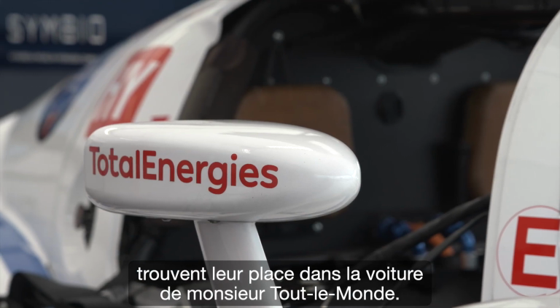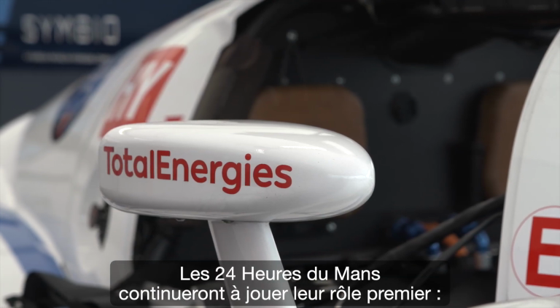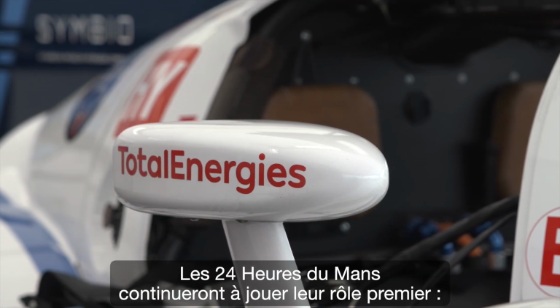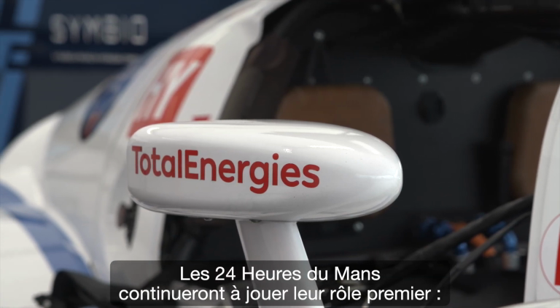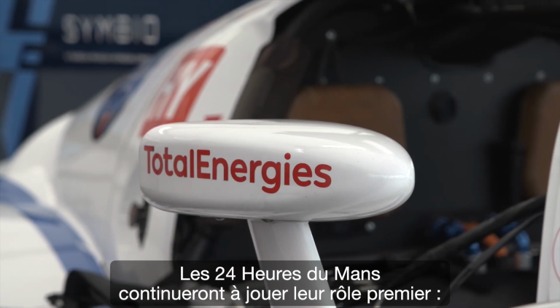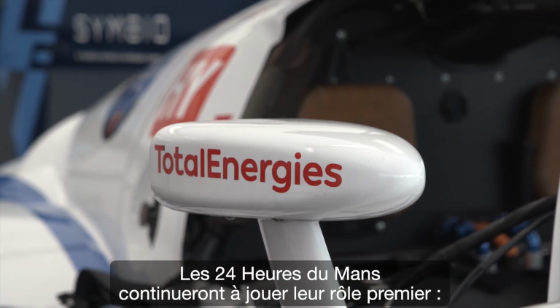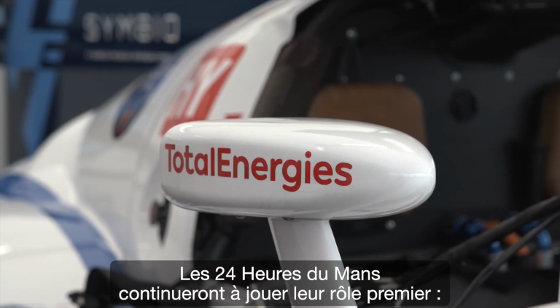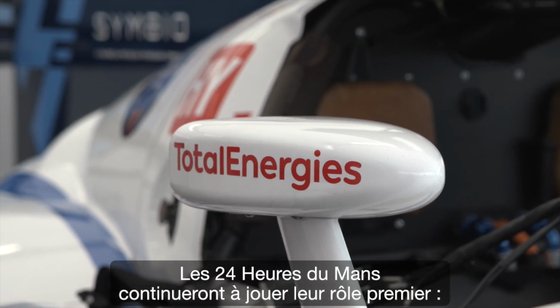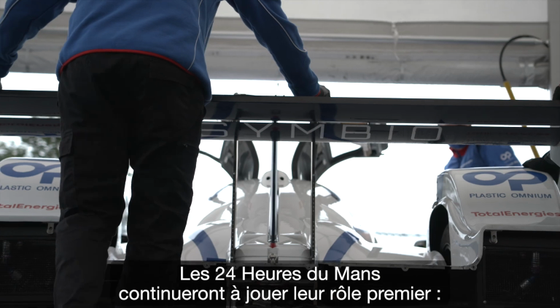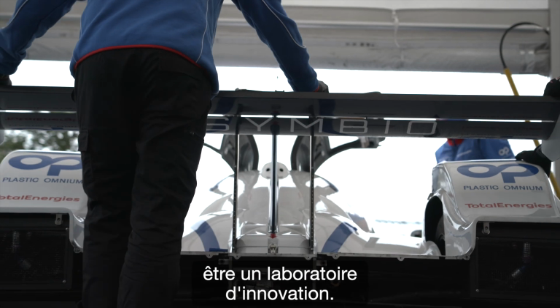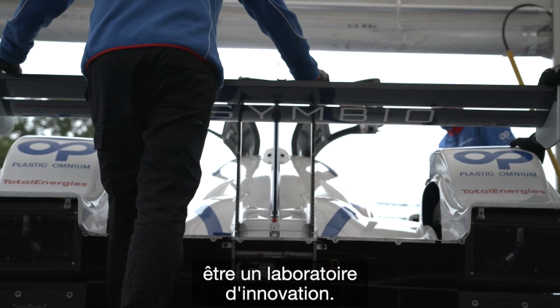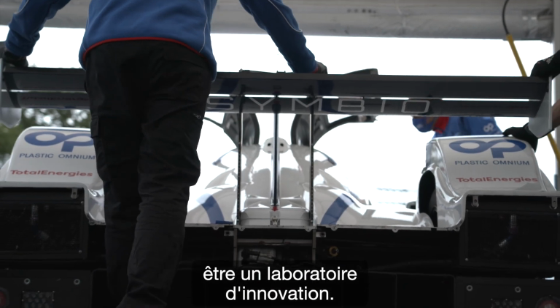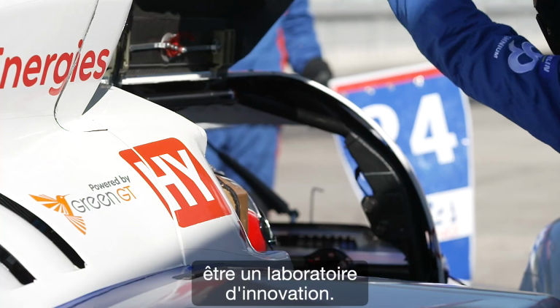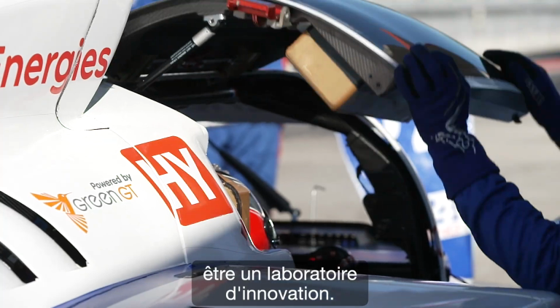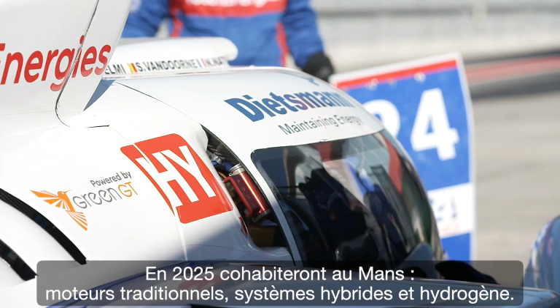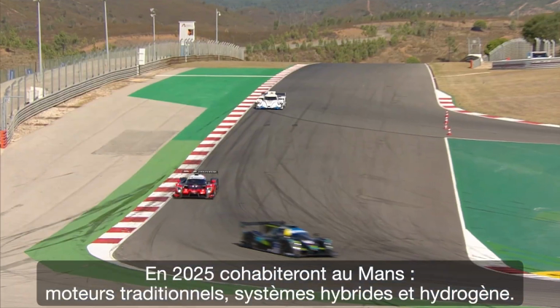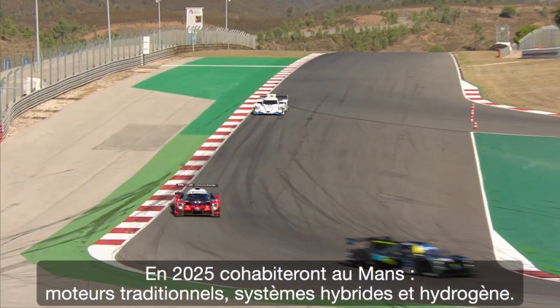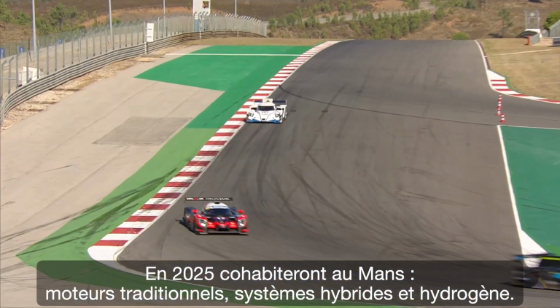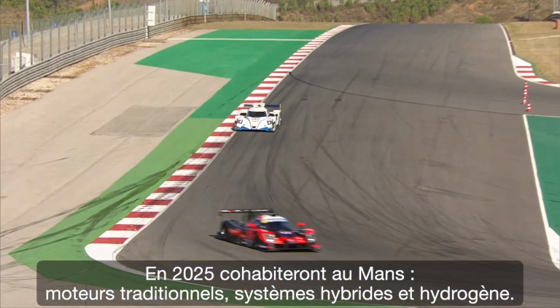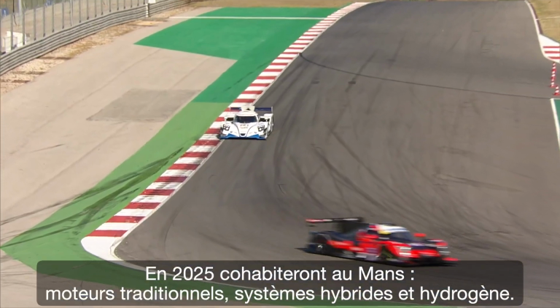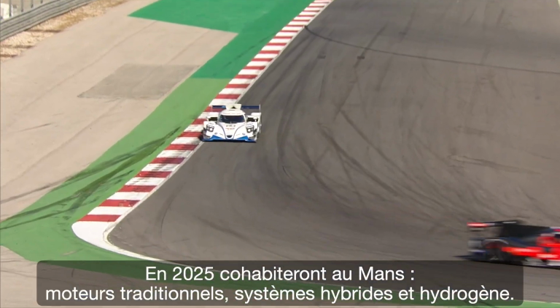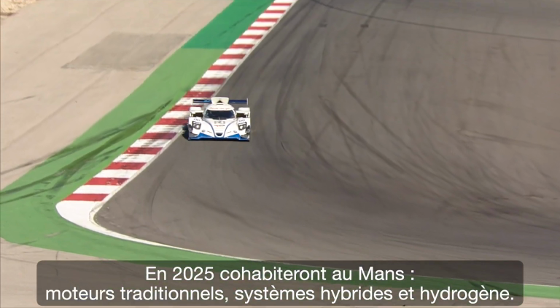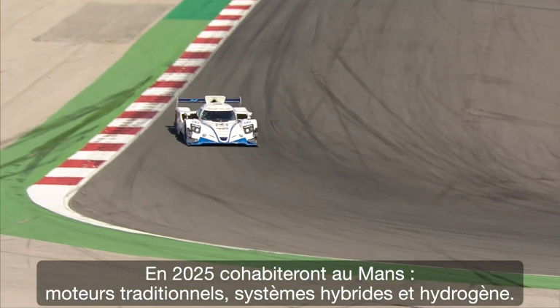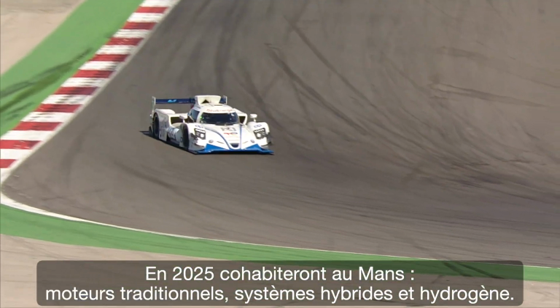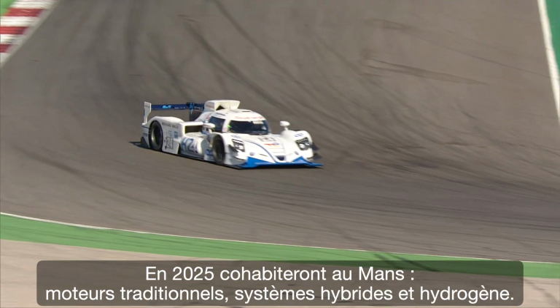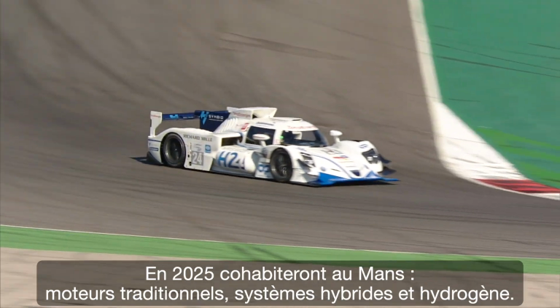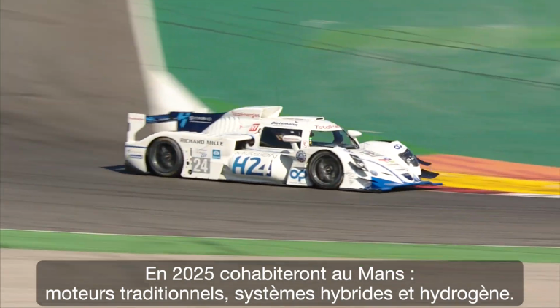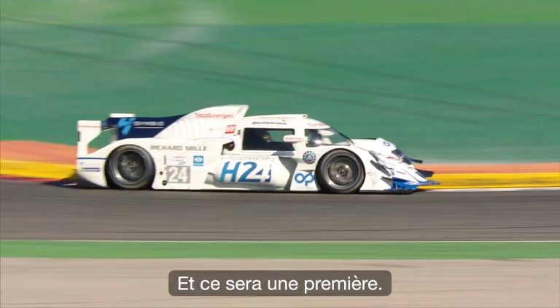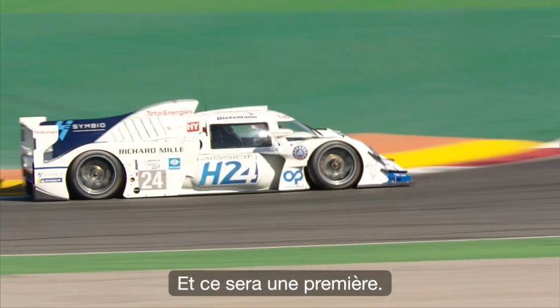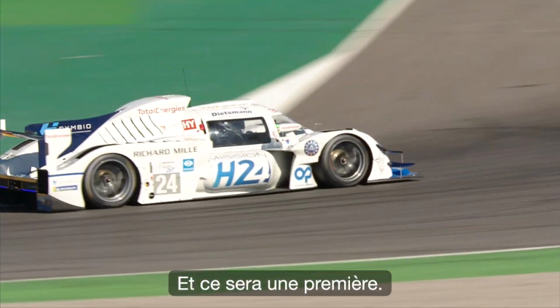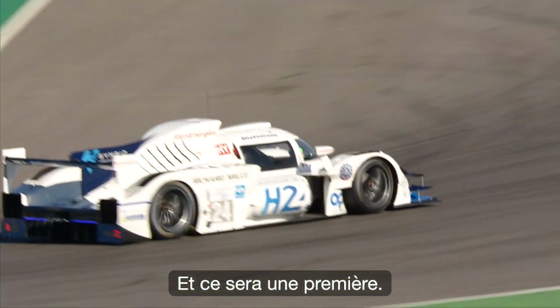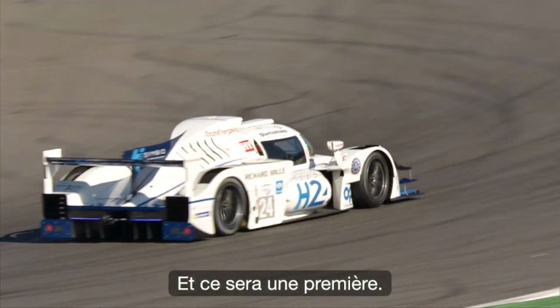The 24 Heures du Mans will continue to play its primary role as an innovation laboratory. In 2025, we will cohabit at Le Mans with traditional engines, hybrid systems, and hydrogen — and this will be a first.